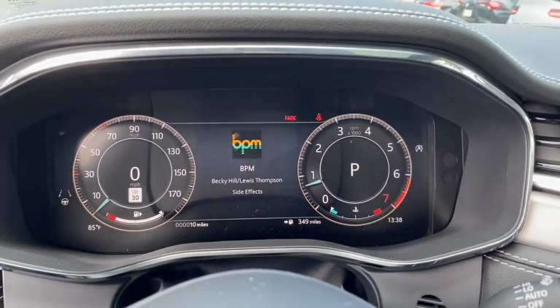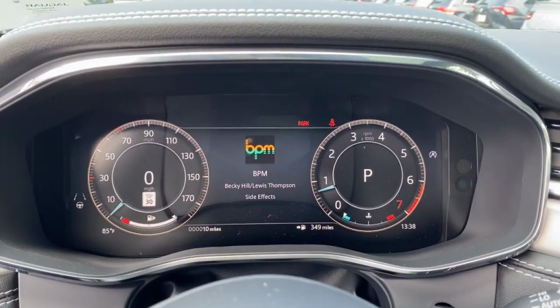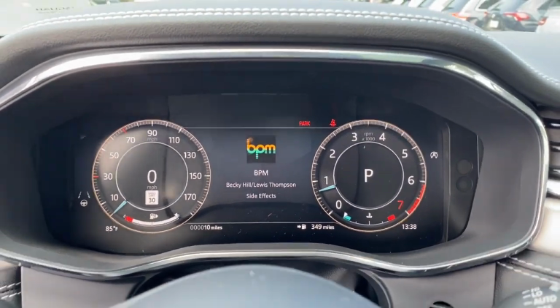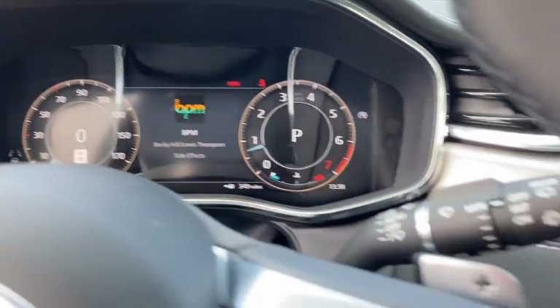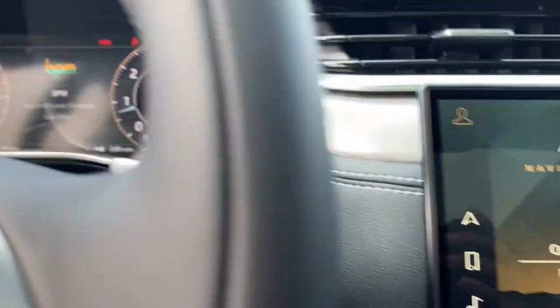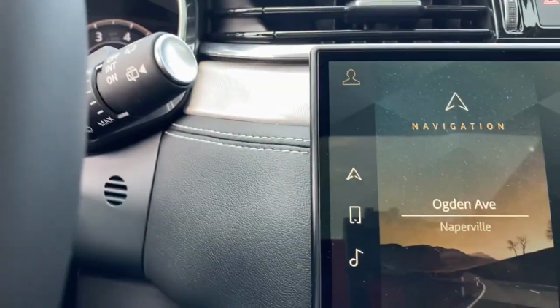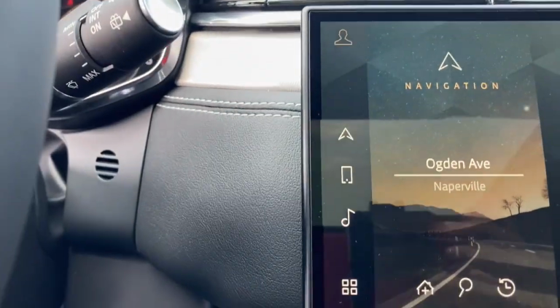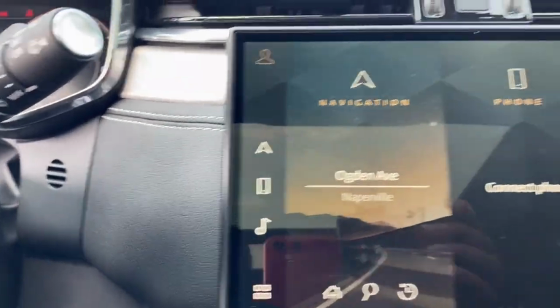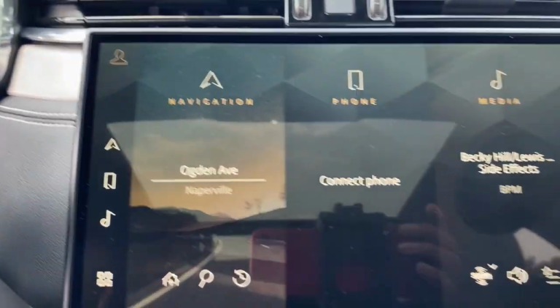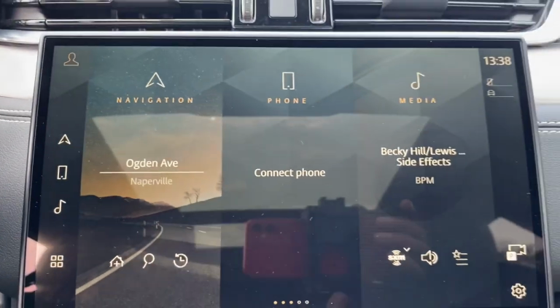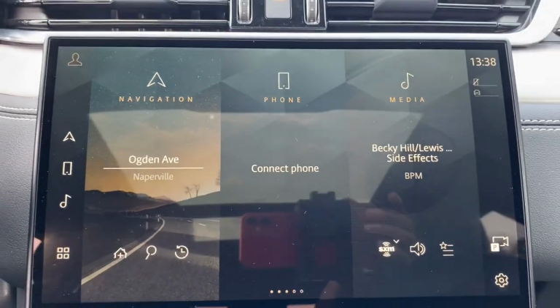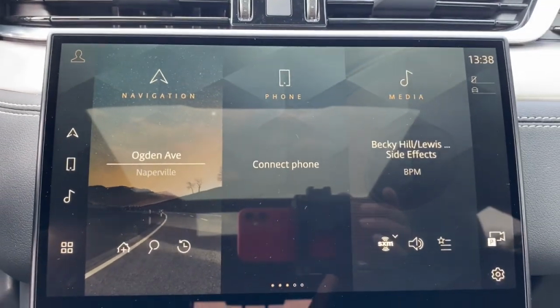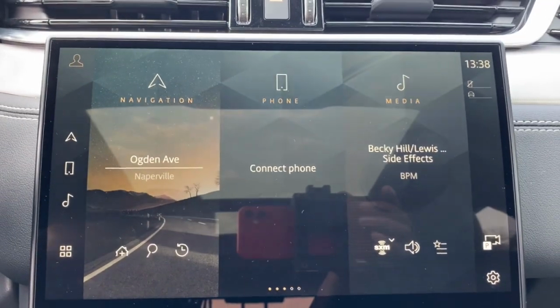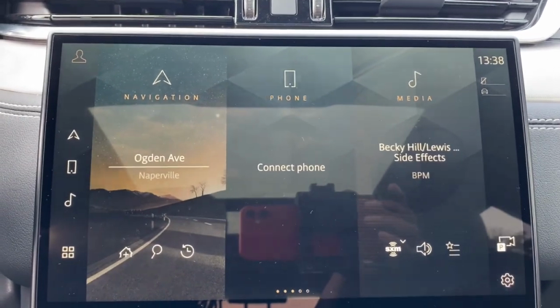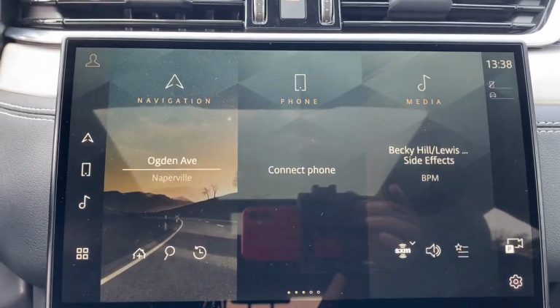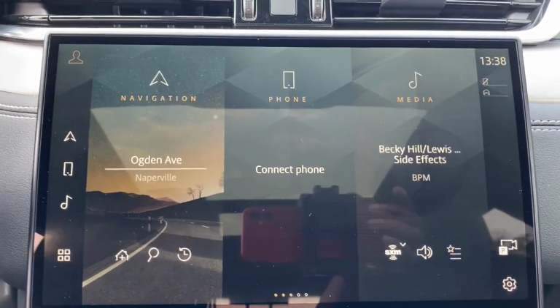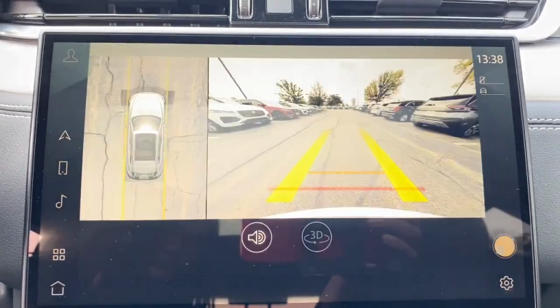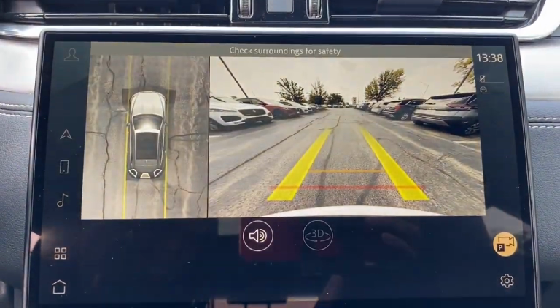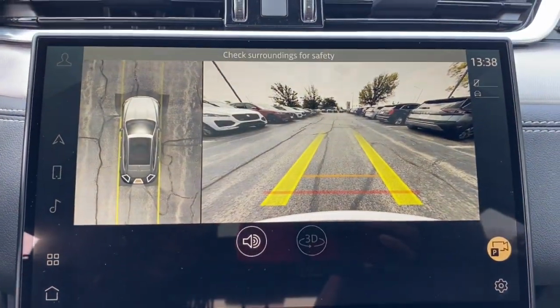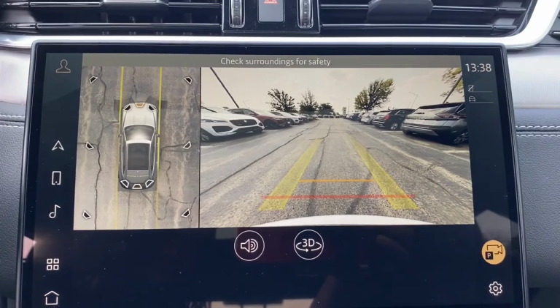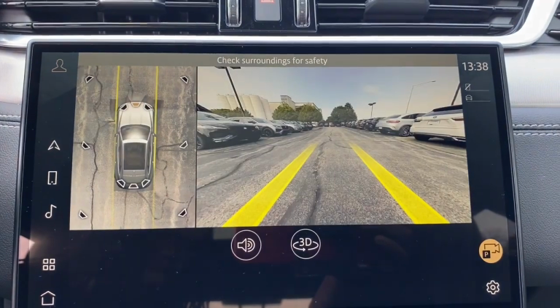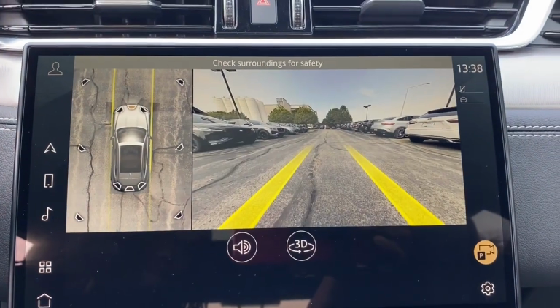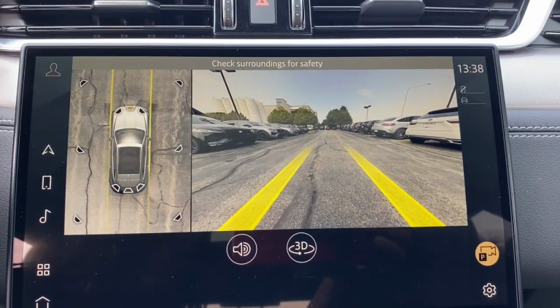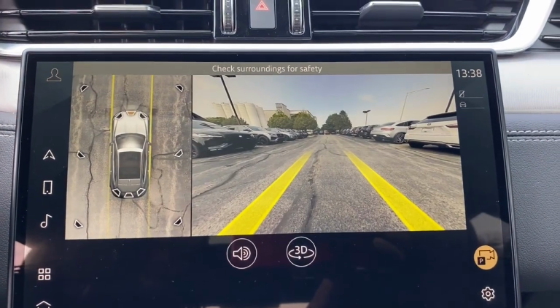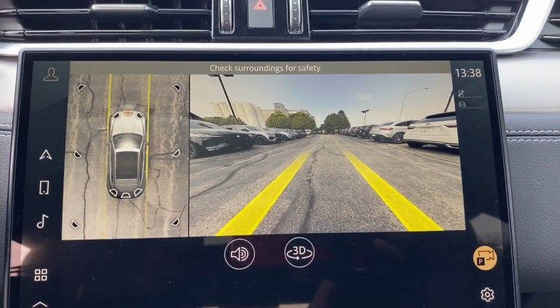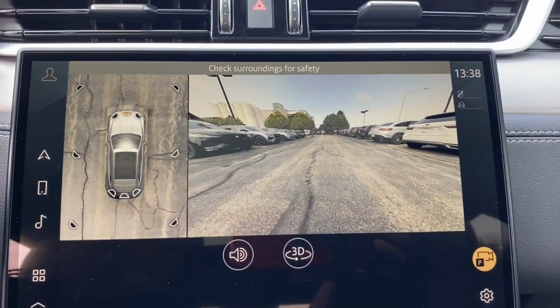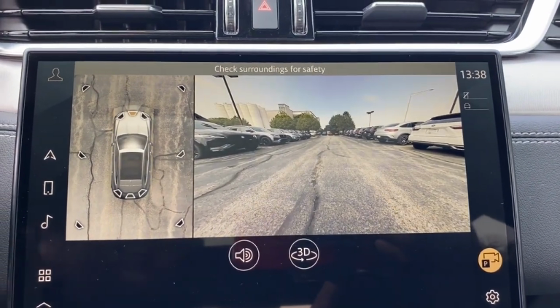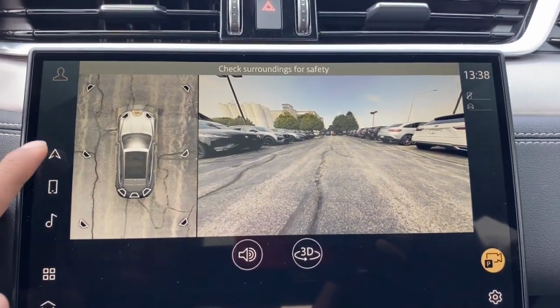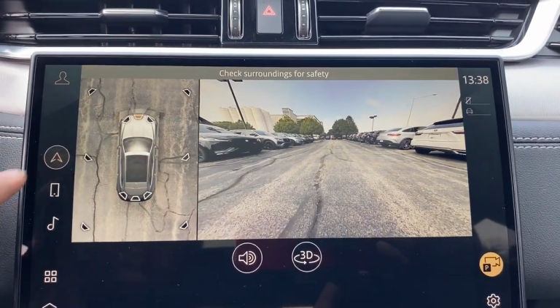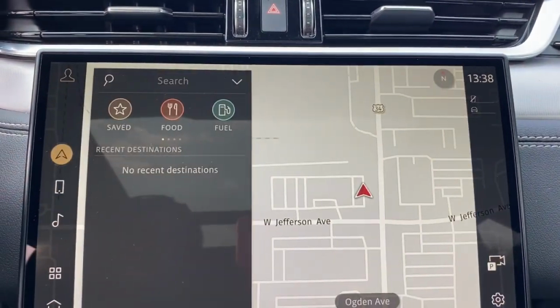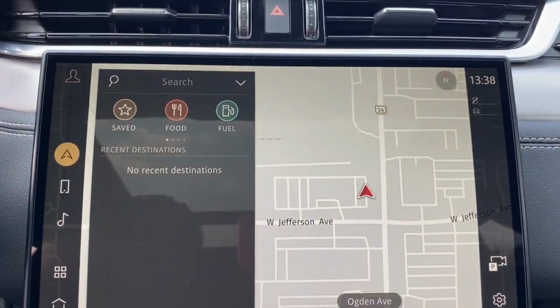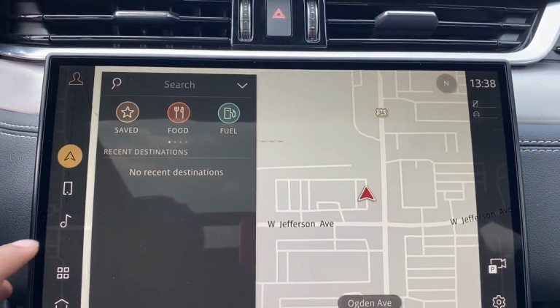Capture the feeling of motorsport excitement in this performance-focused F-Pace. Treat yourself to a test drive today. Our staff will toss you the keys and give you an outstanding customer experience.